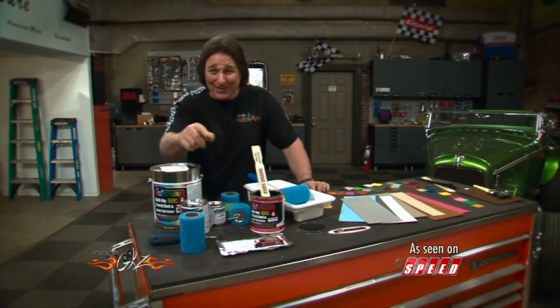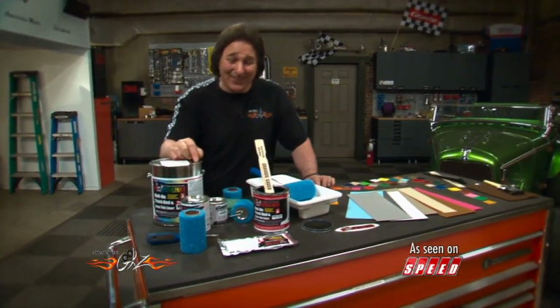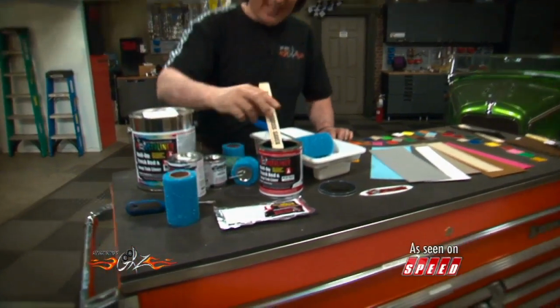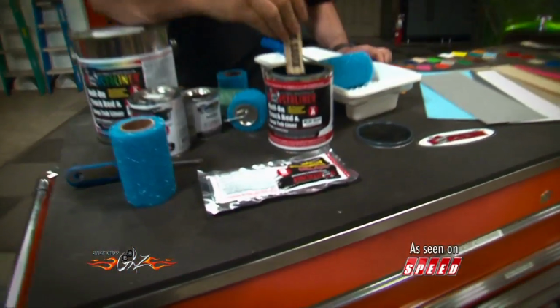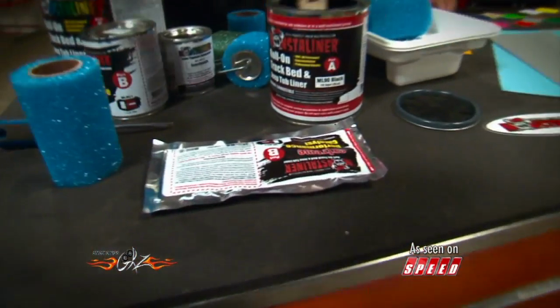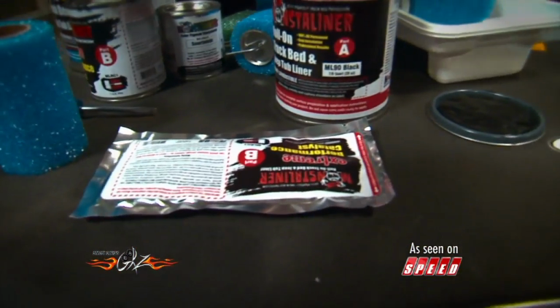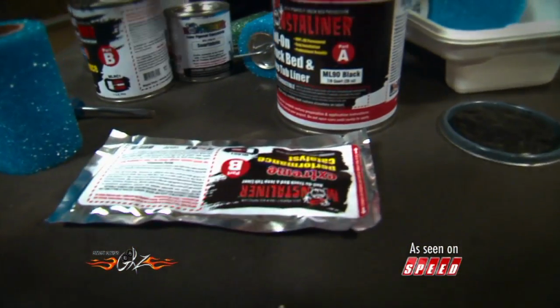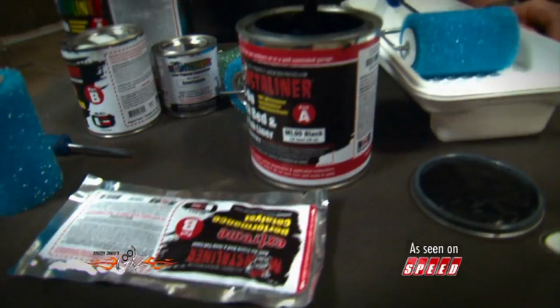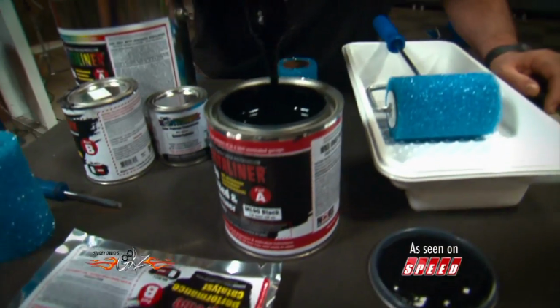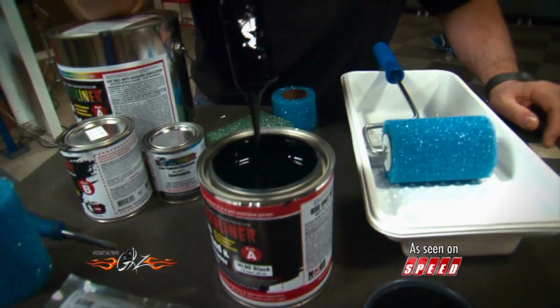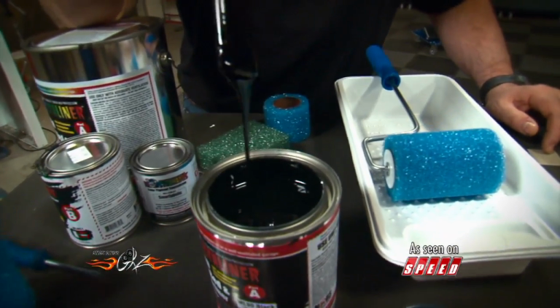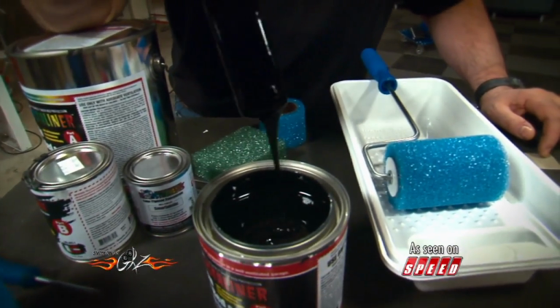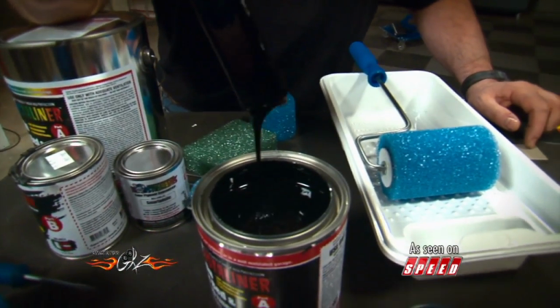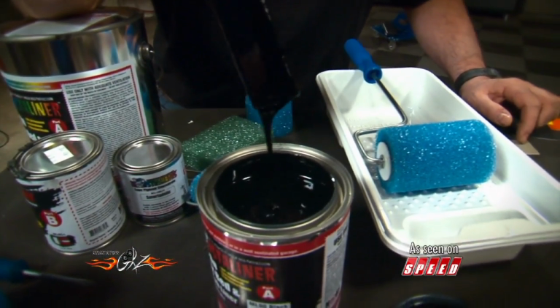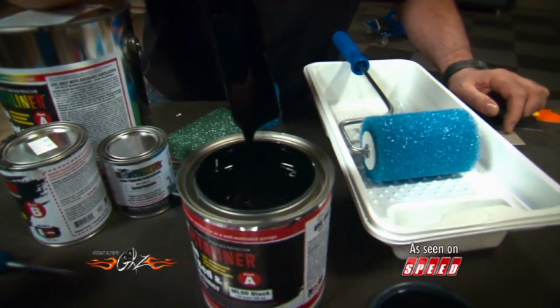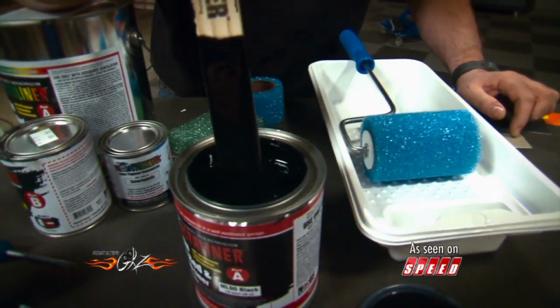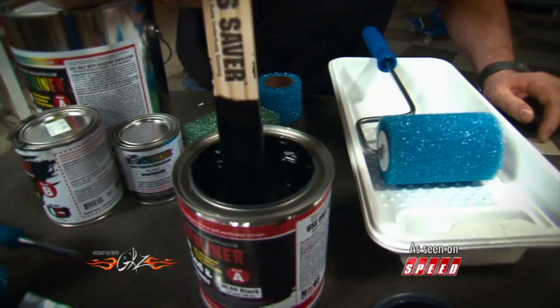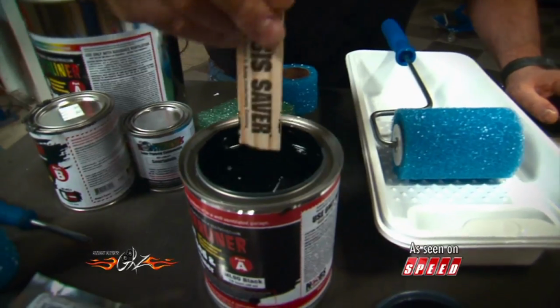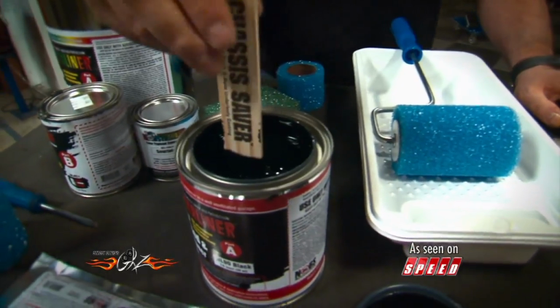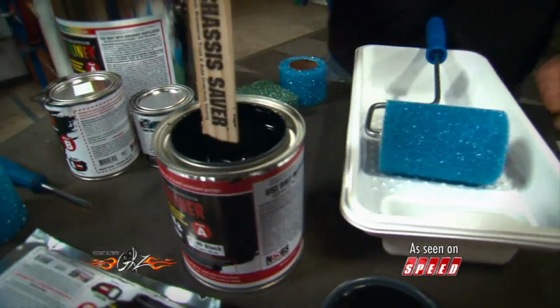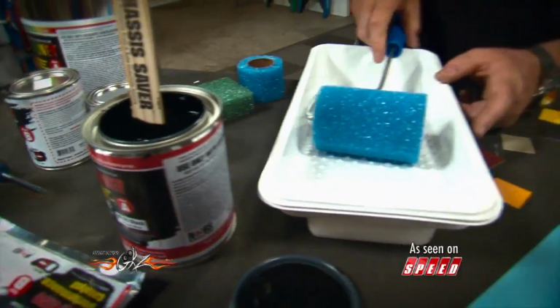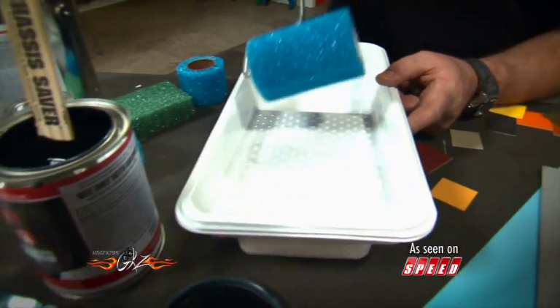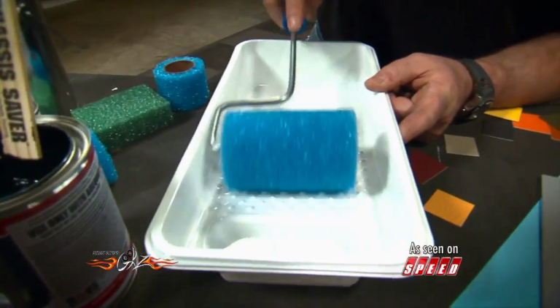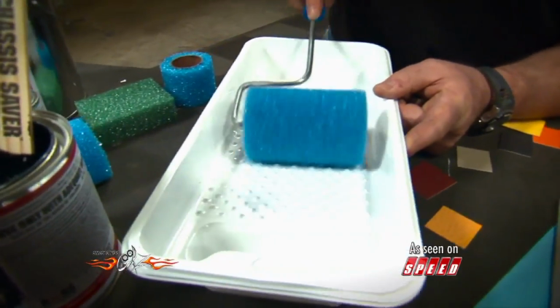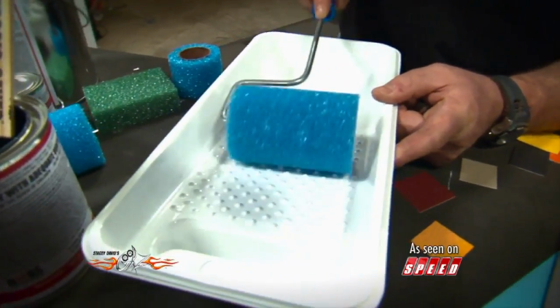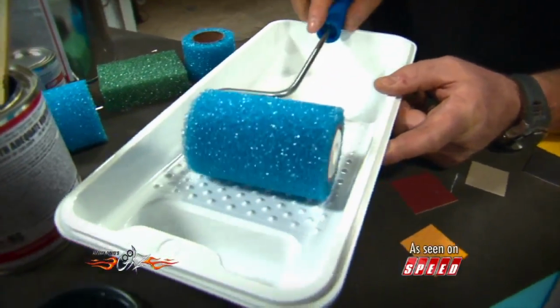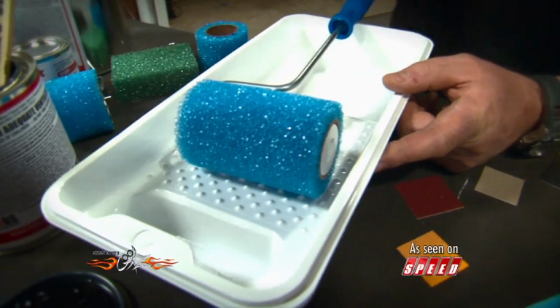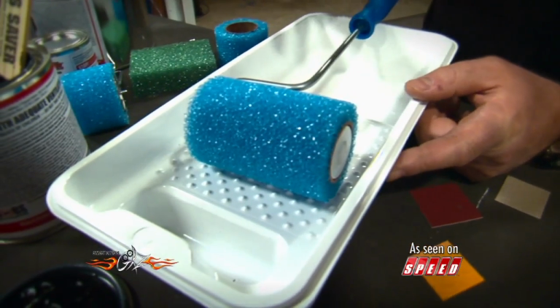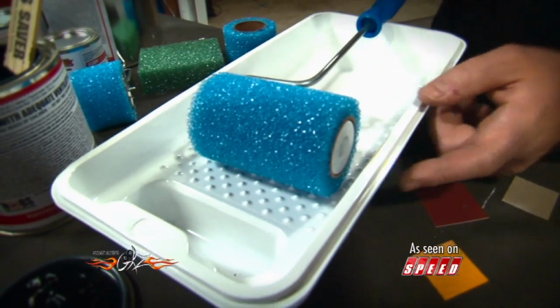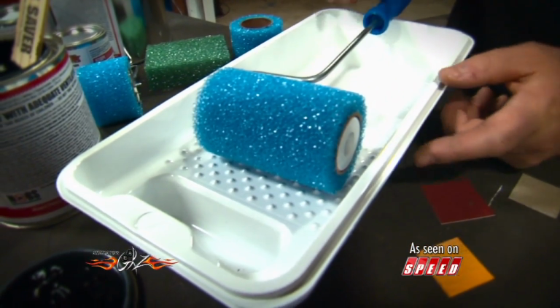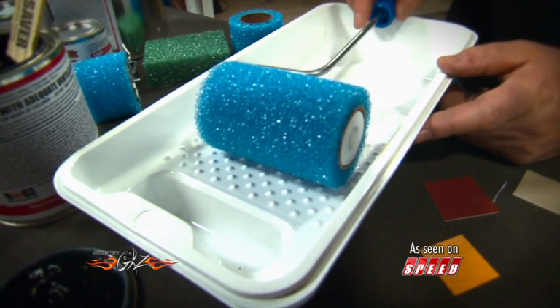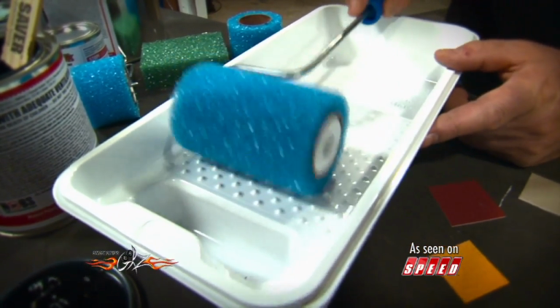Check this out. This is a two-part catalyzed paint, so it's very thick, very strong, and it prevents rust. And all you have to do is just roll it onto the body or the bed or the undercarriage of your project.